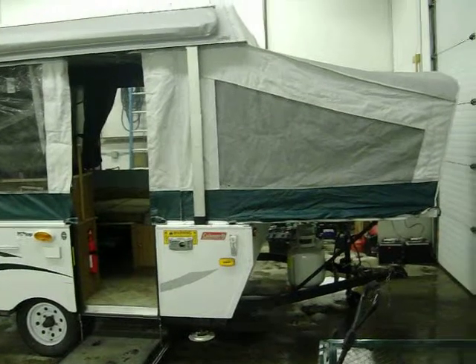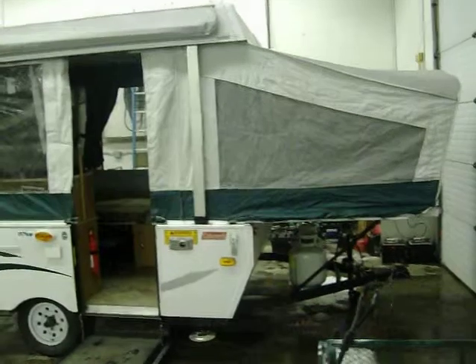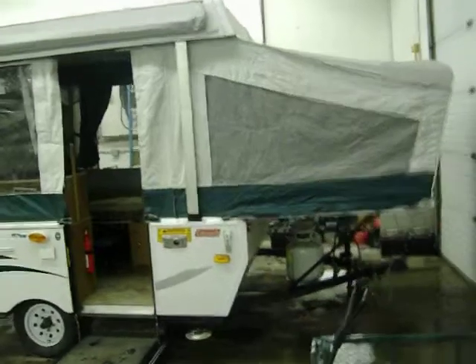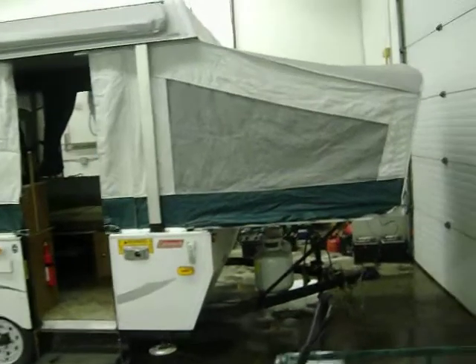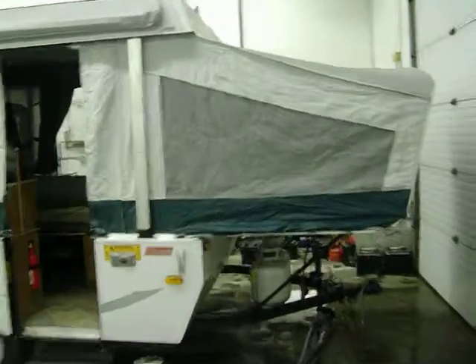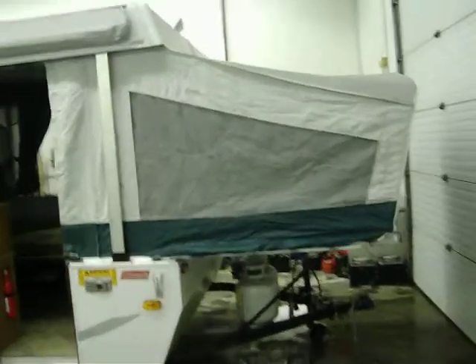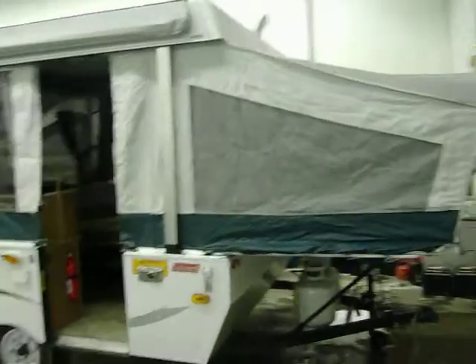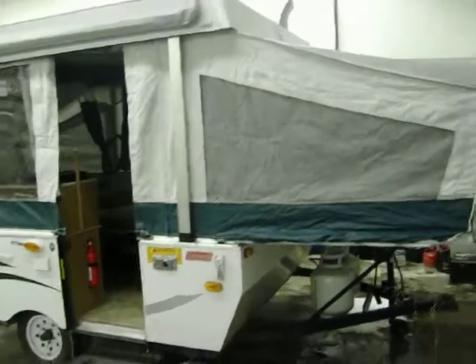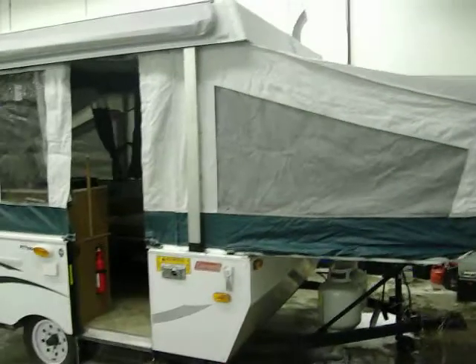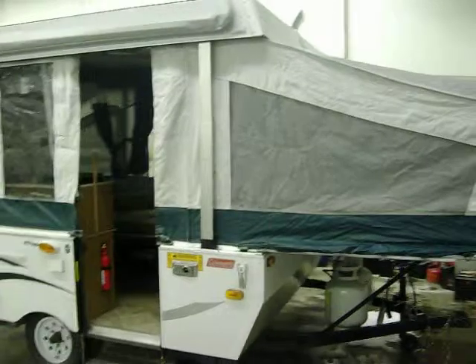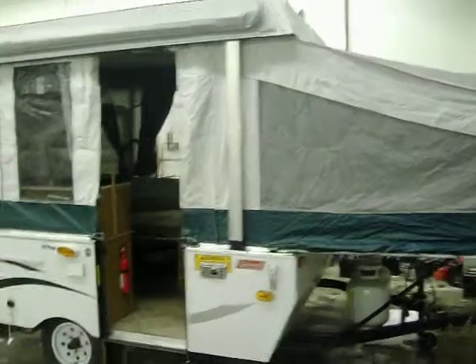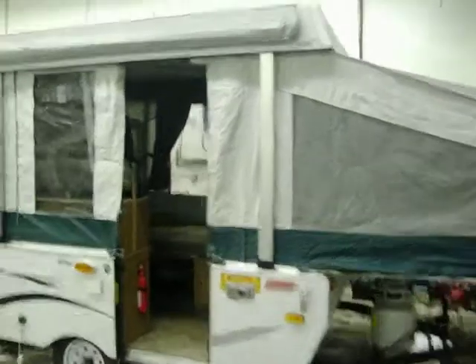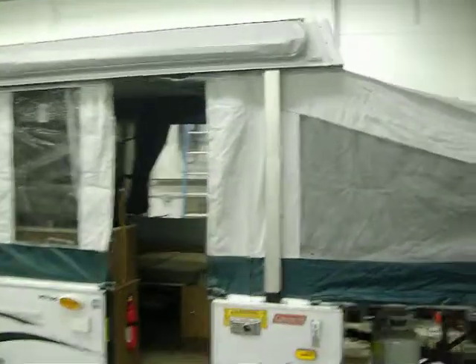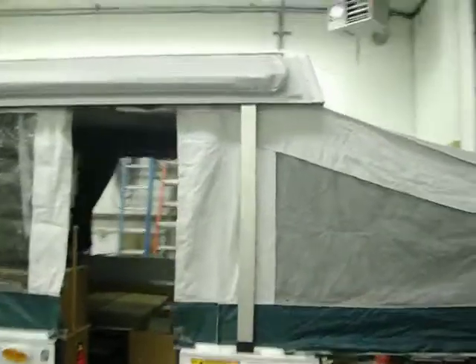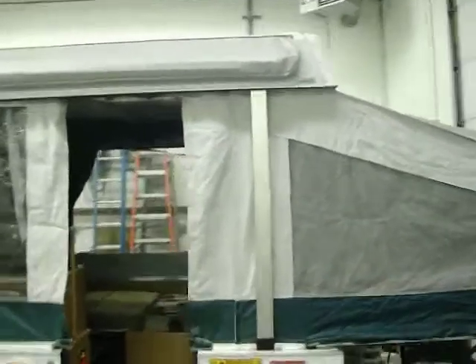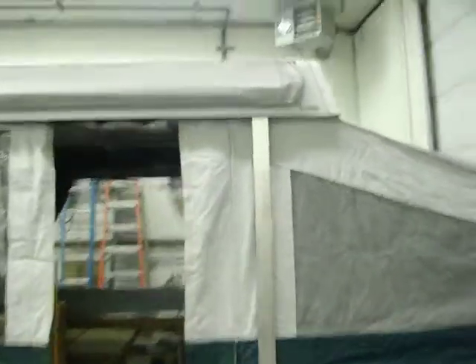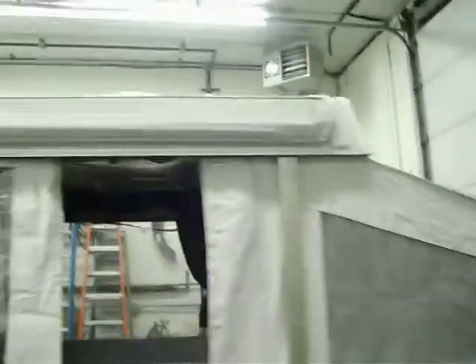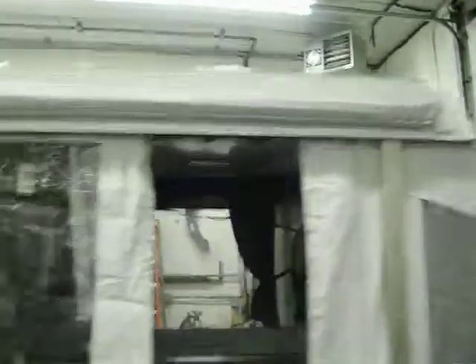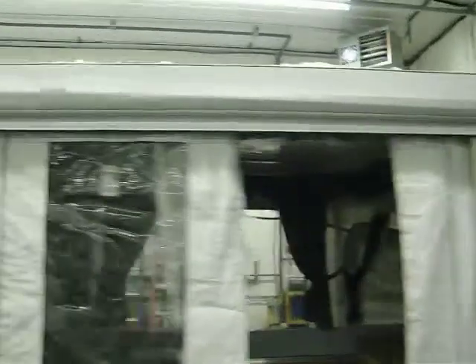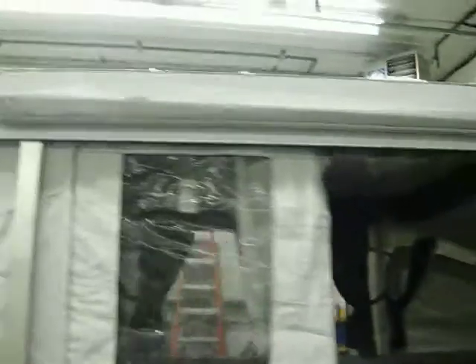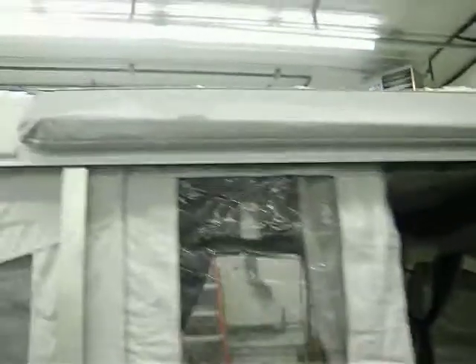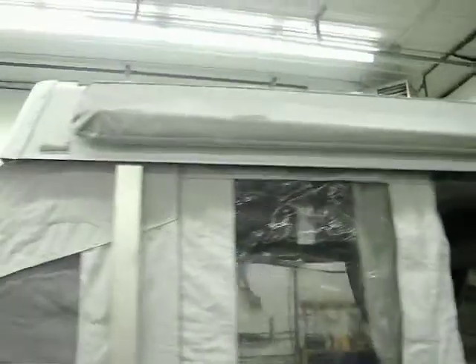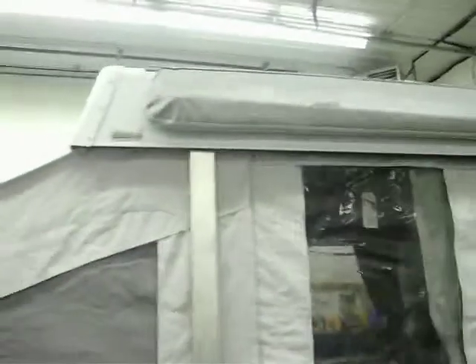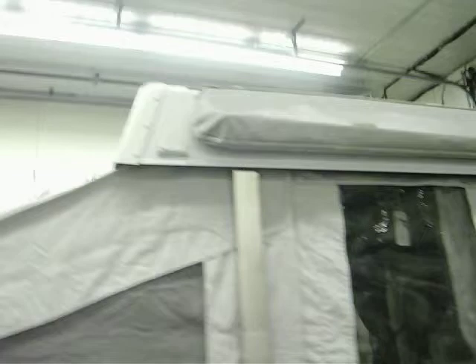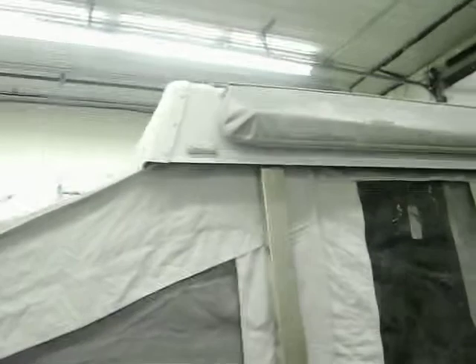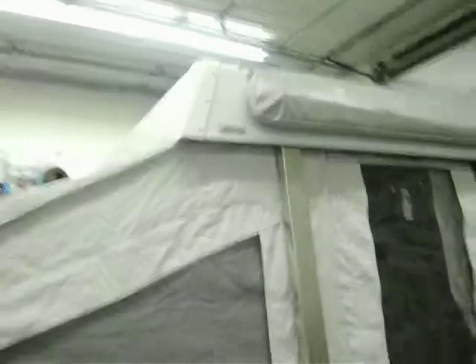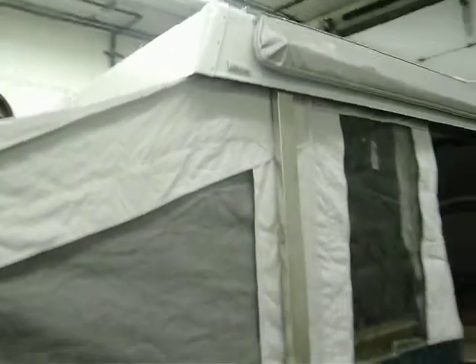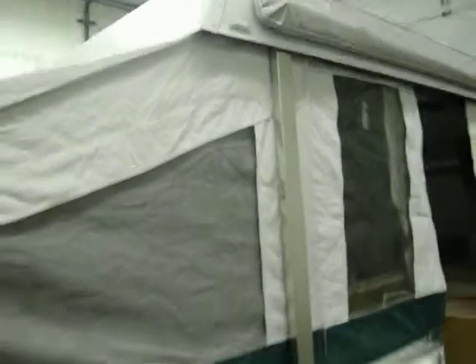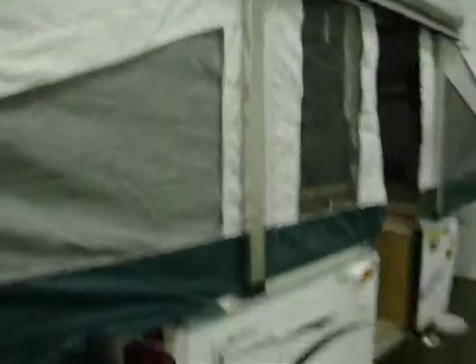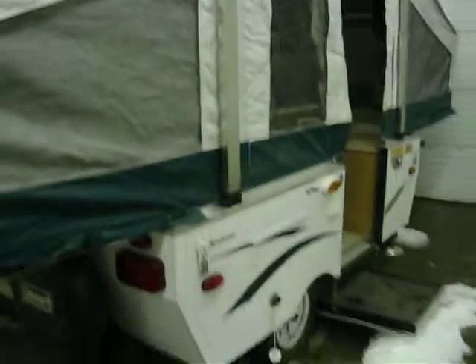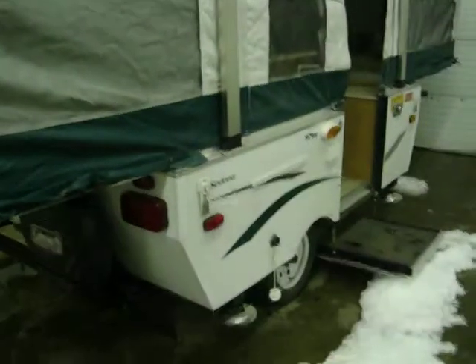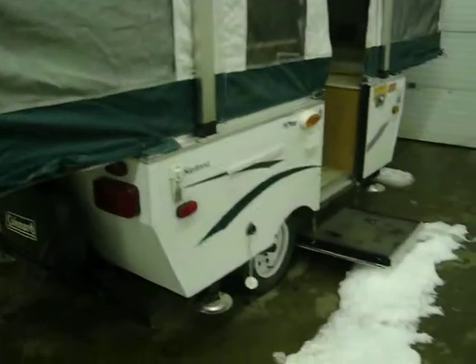Okay Dennis, this is the Sedona we talked about on the phone. I'm gonna do a walk around on it. You can tell right up top it's got the bag awning right over there.